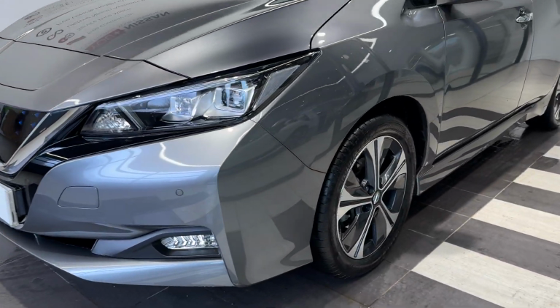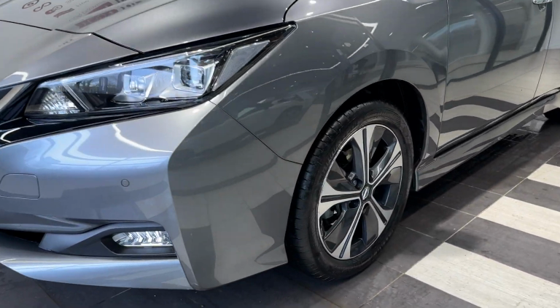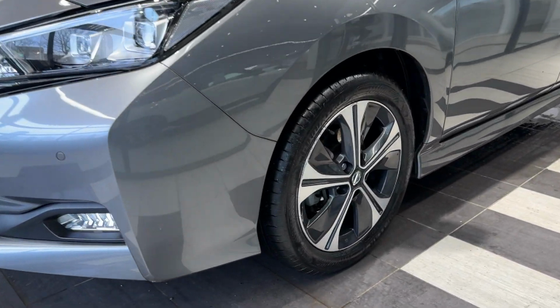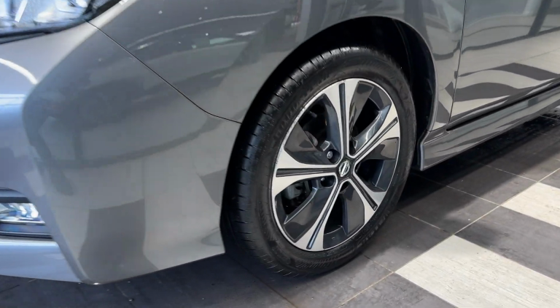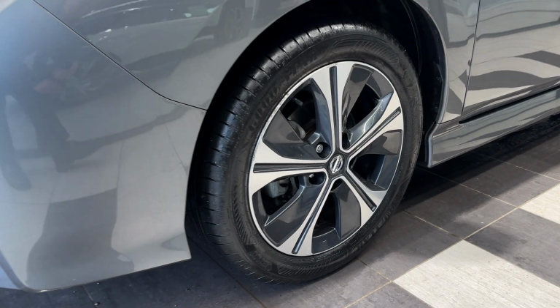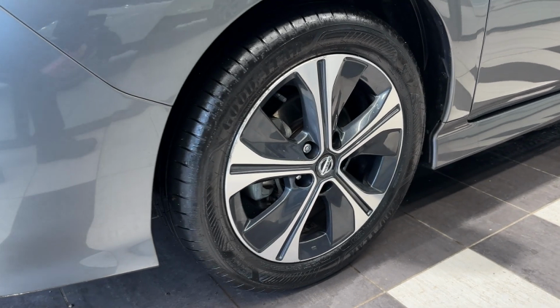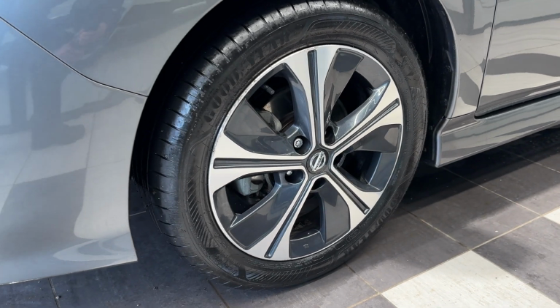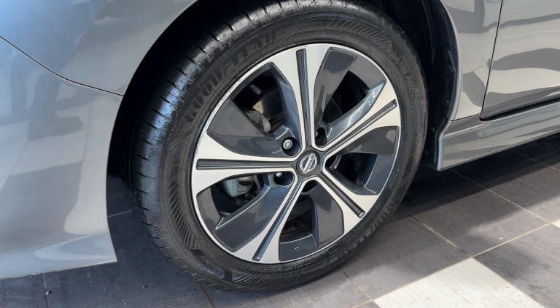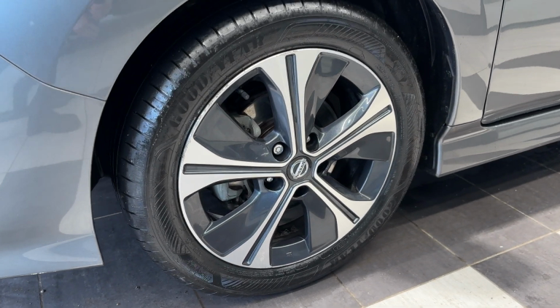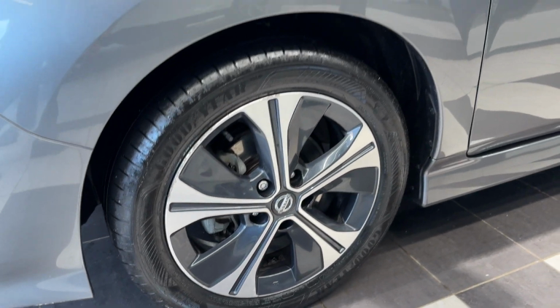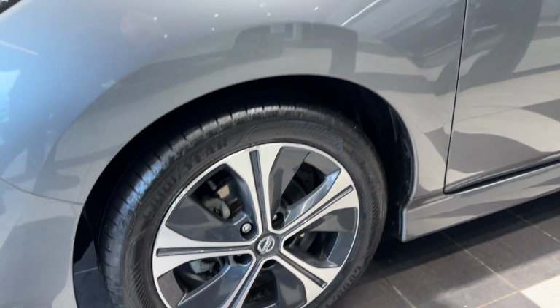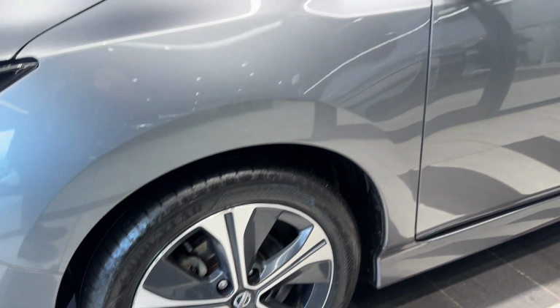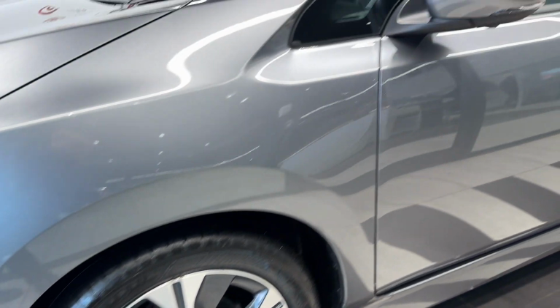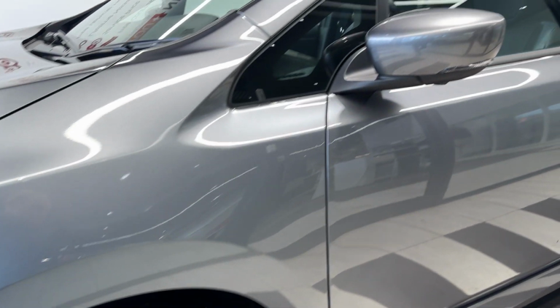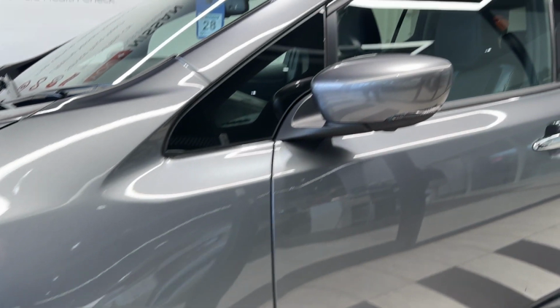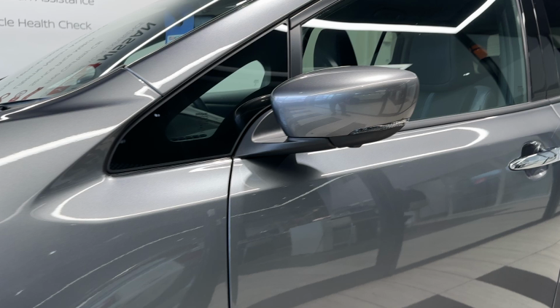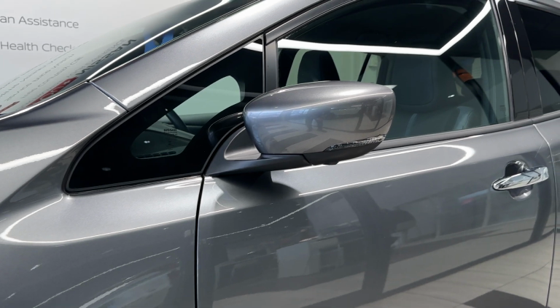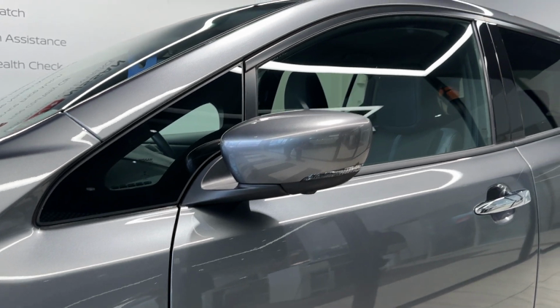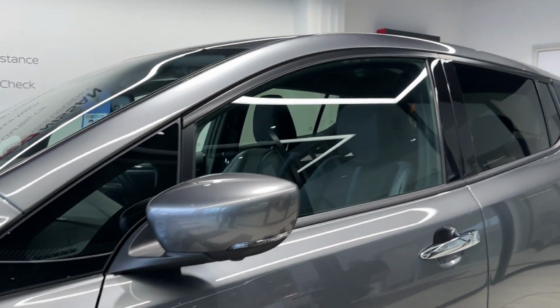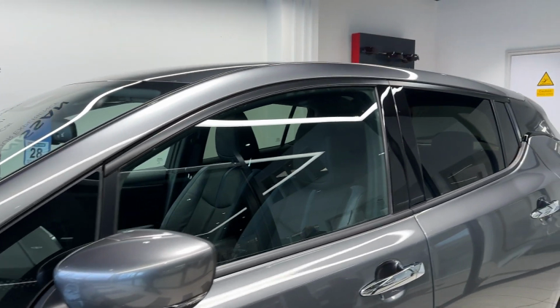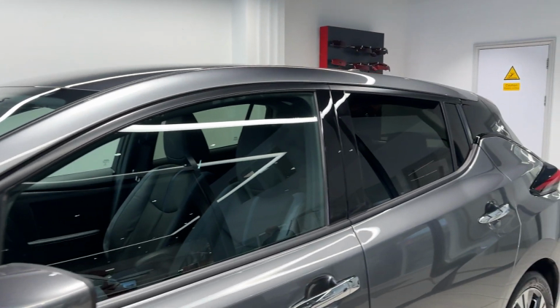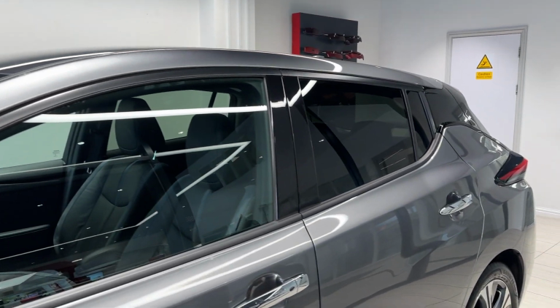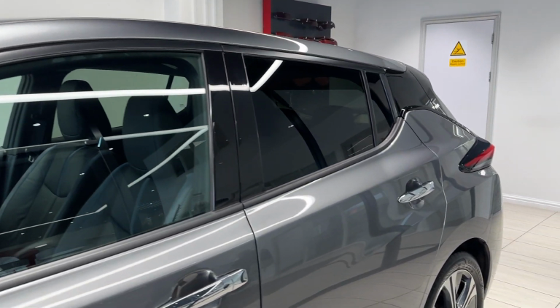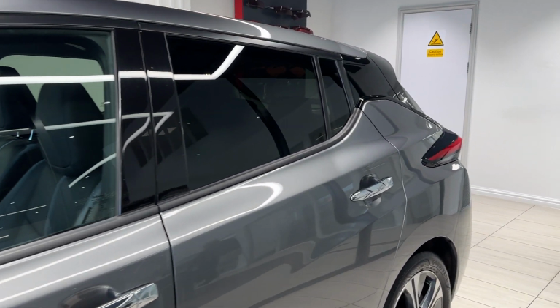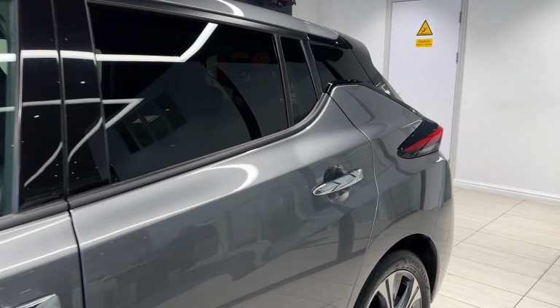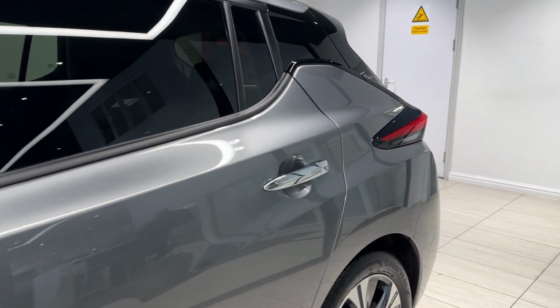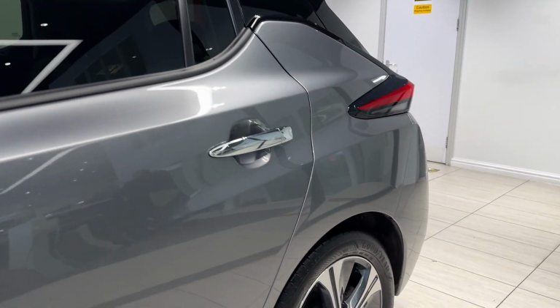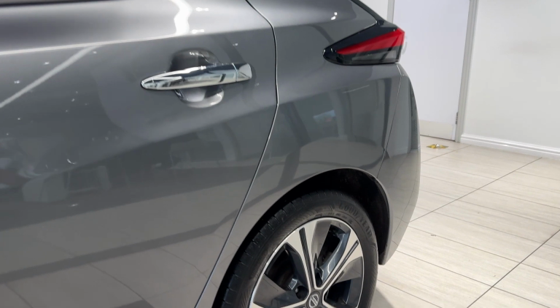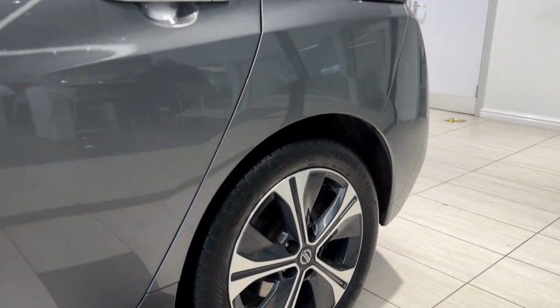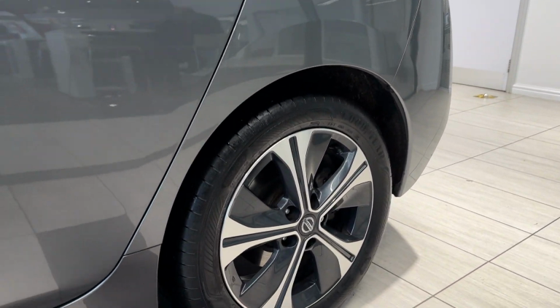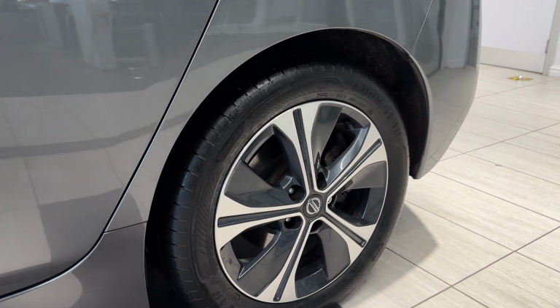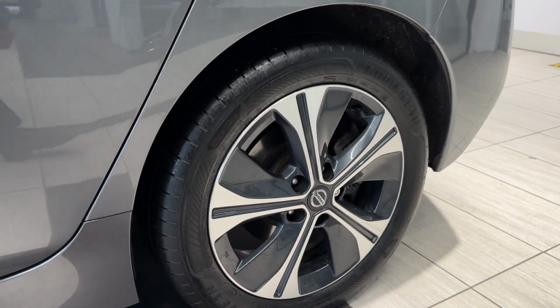Coming down to the passenger side front wheel, this car comes with 360 degree cameras and rear privacy glass.